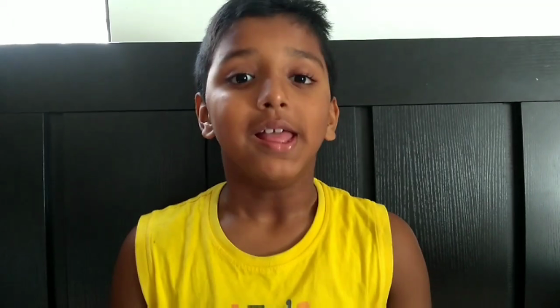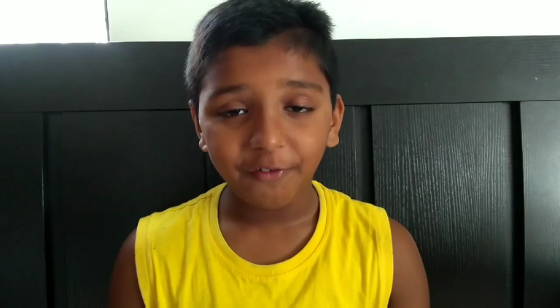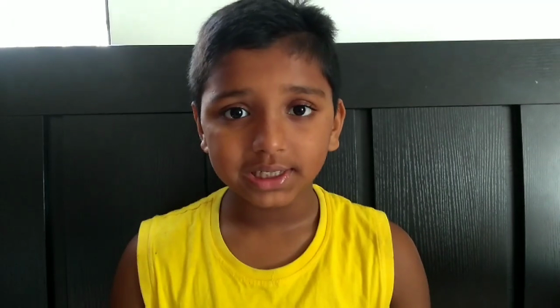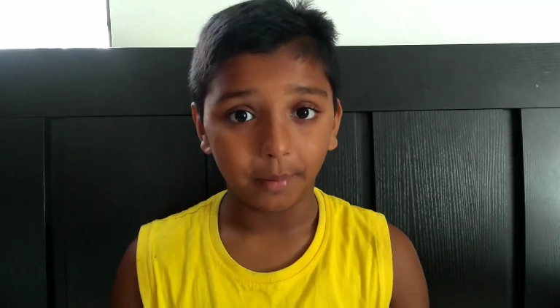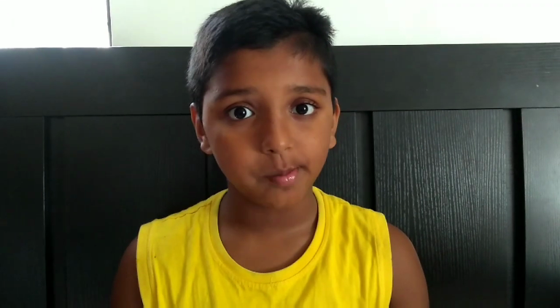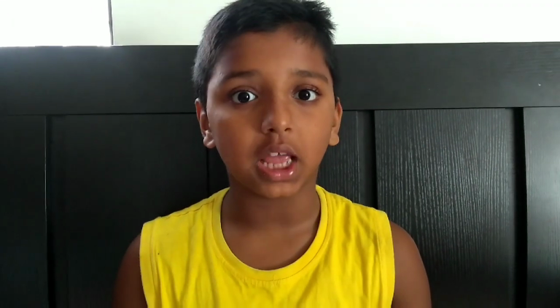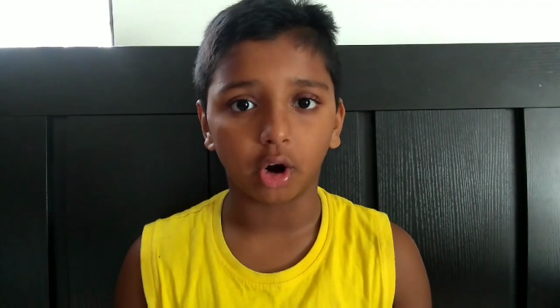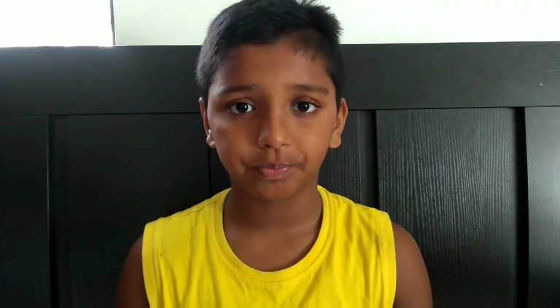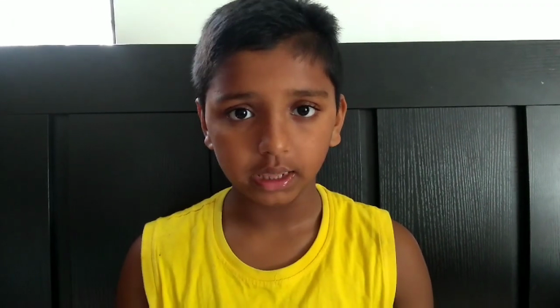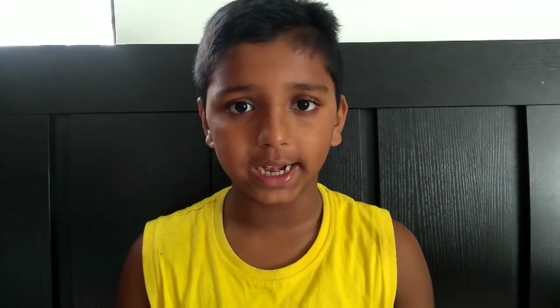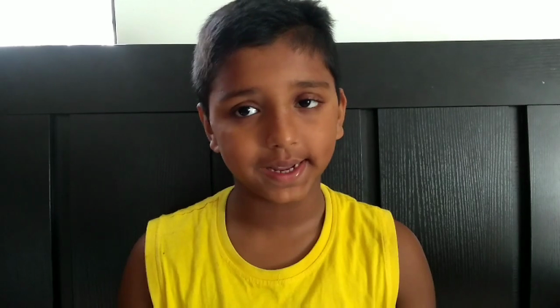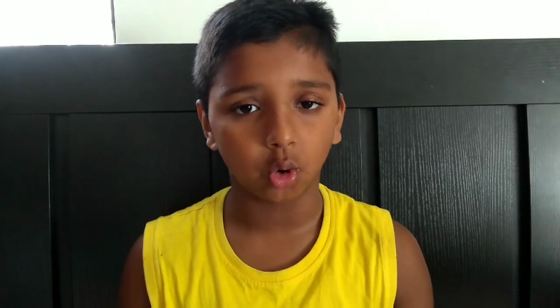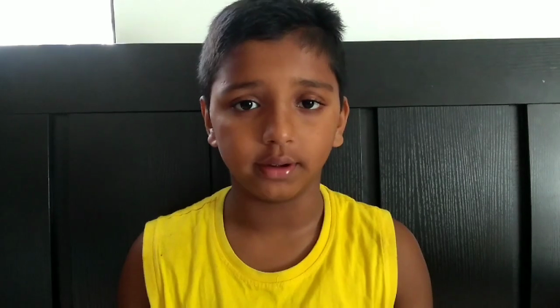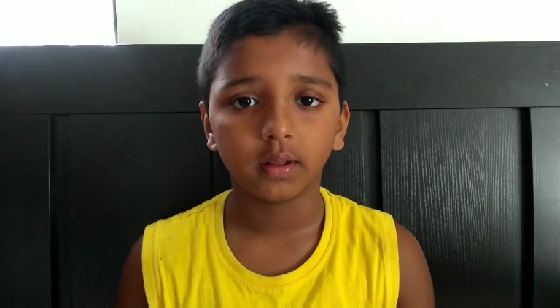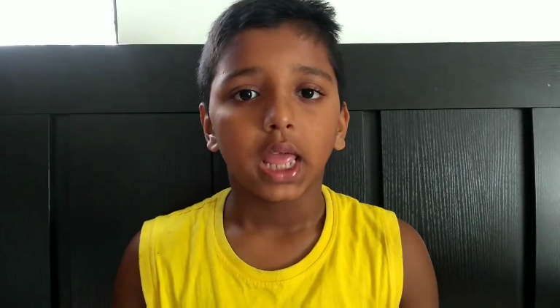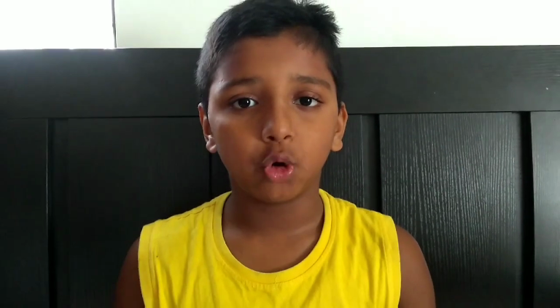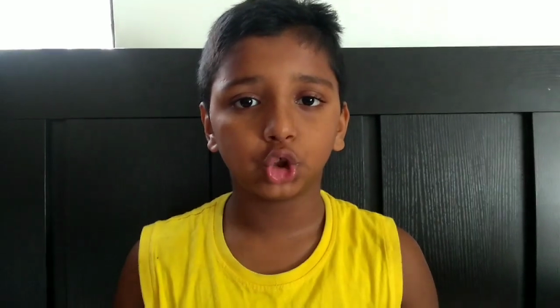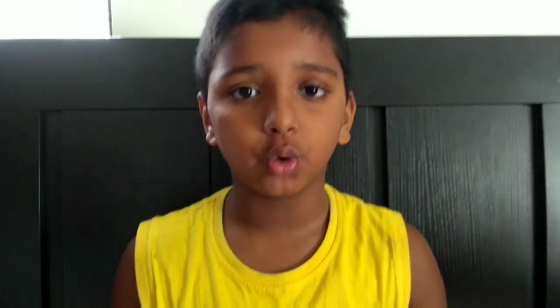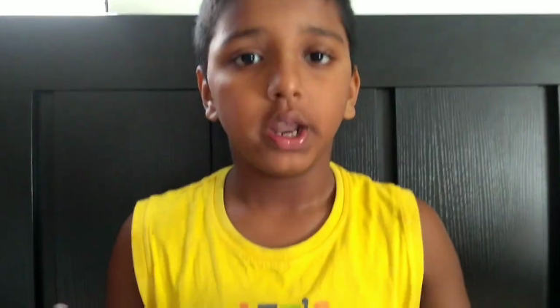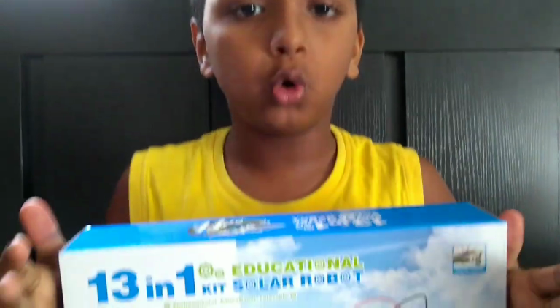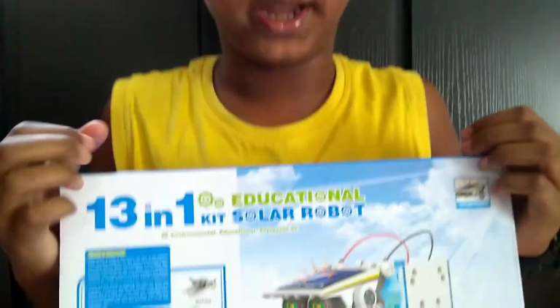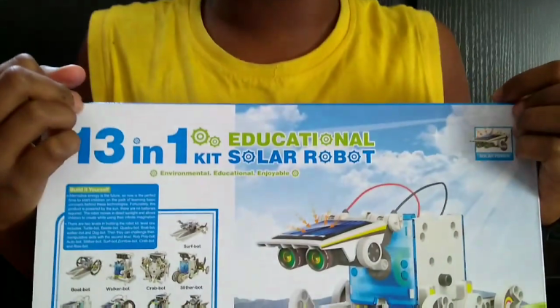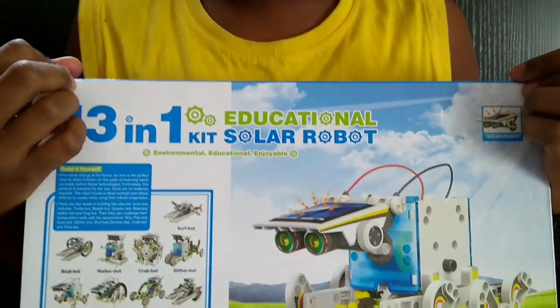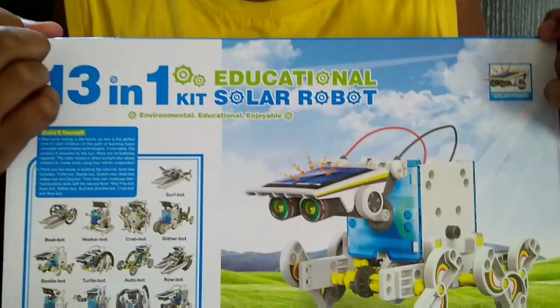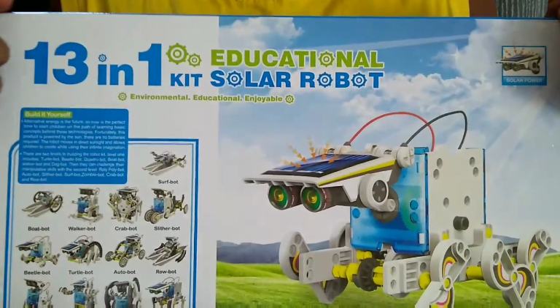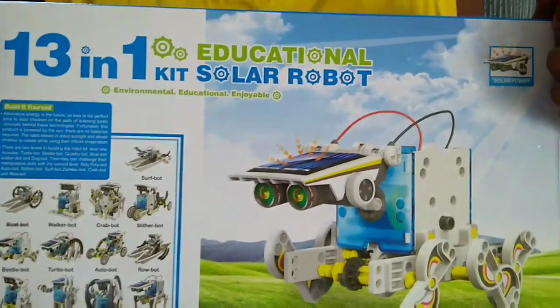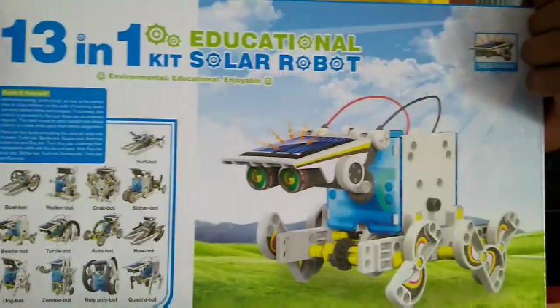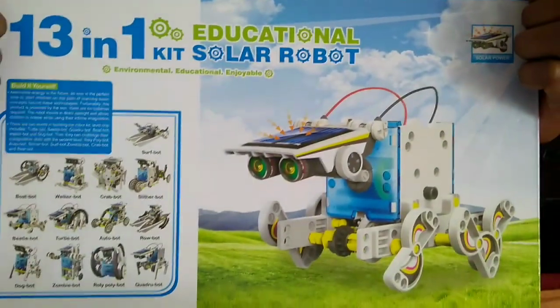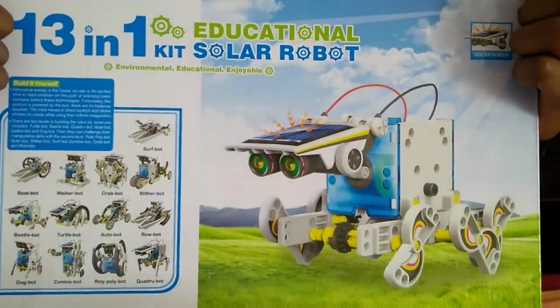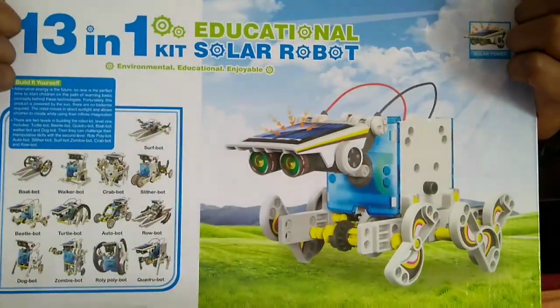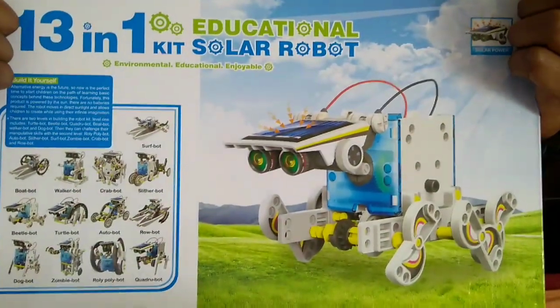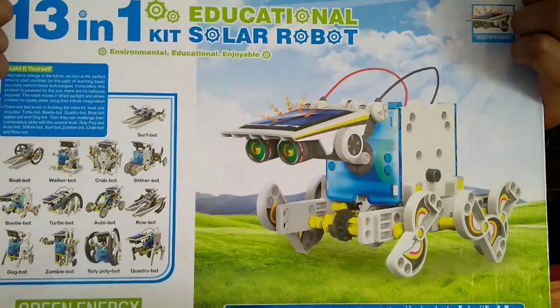Hi friends, my name is Ethan Roy and I am 10 years old. I am going to show you how to make a solar robot with a kit that I got on the internet.